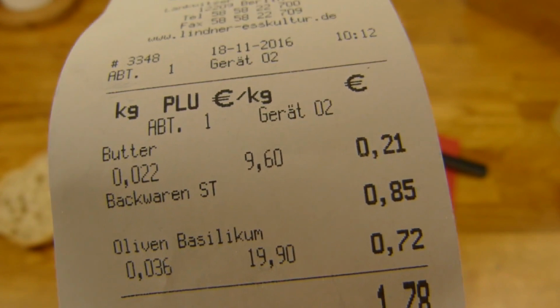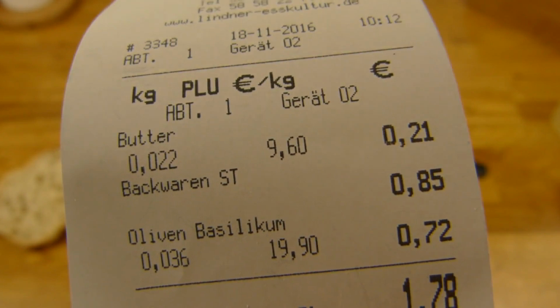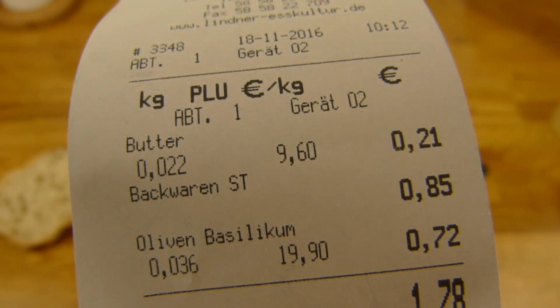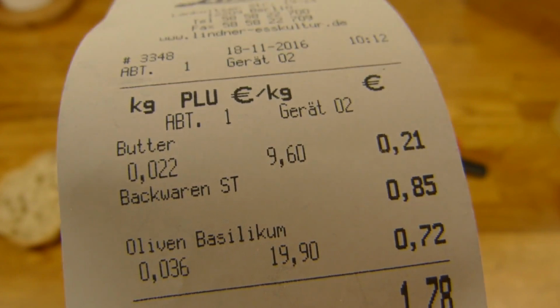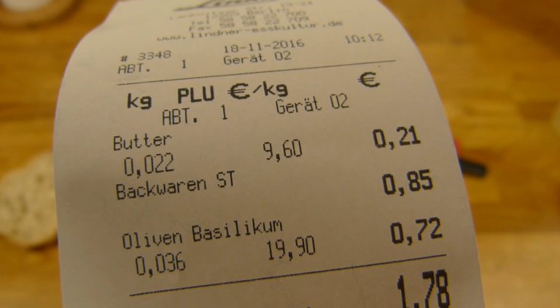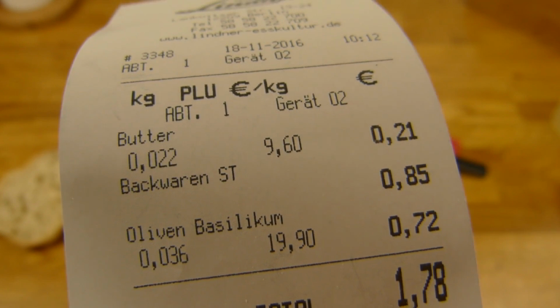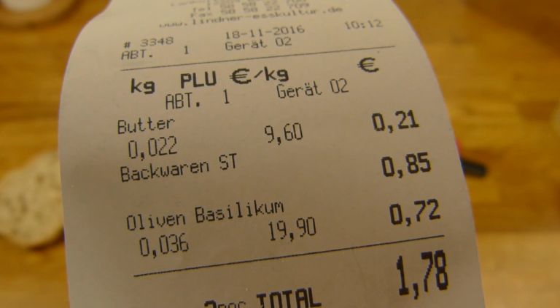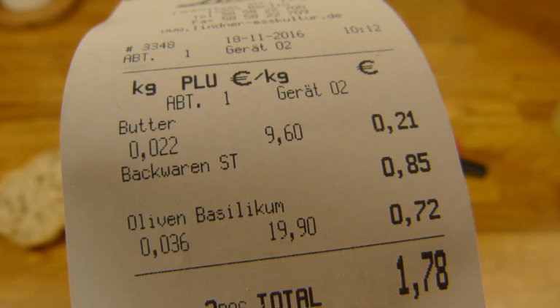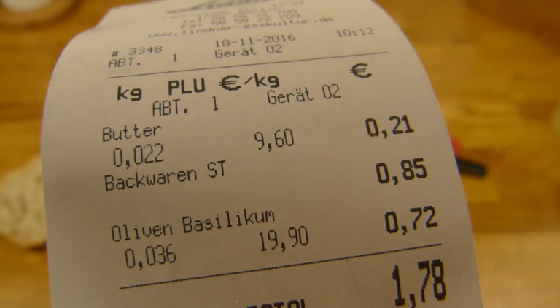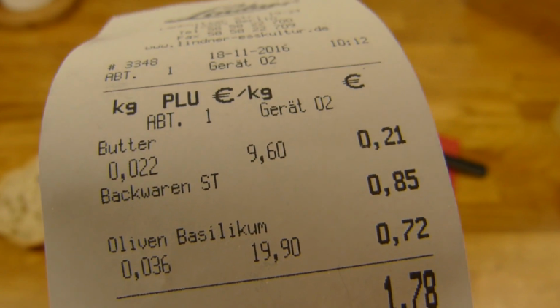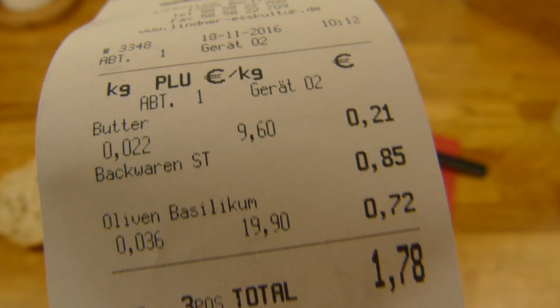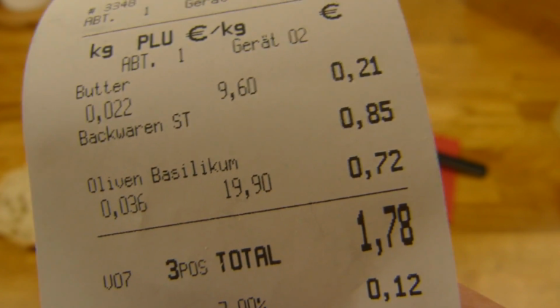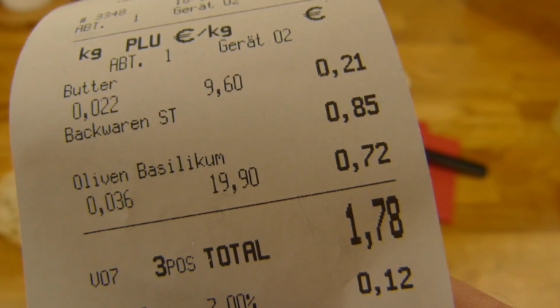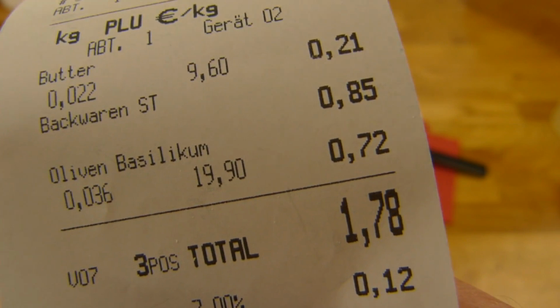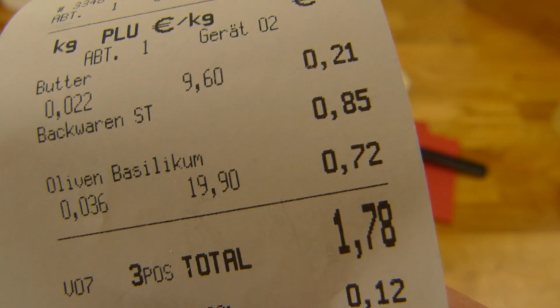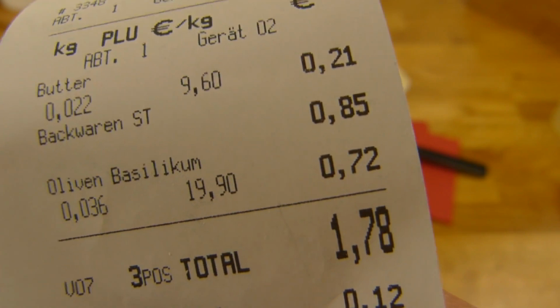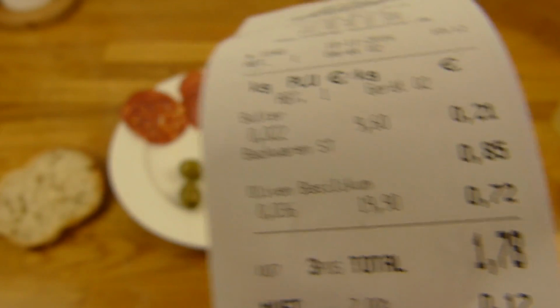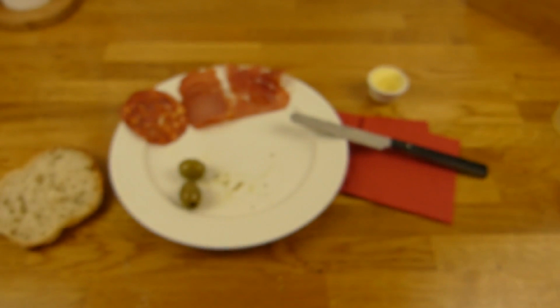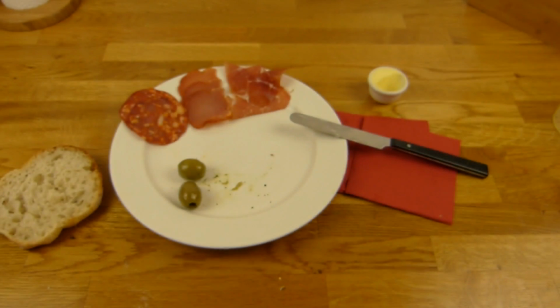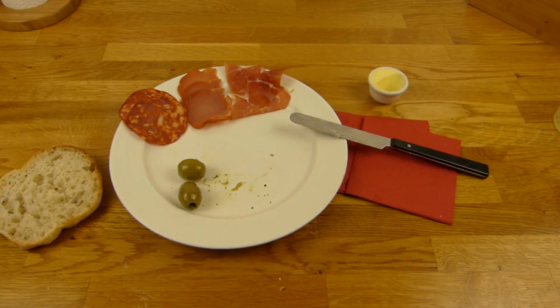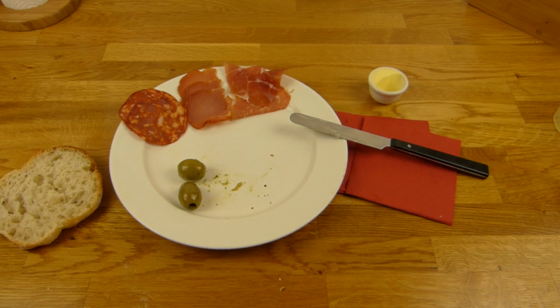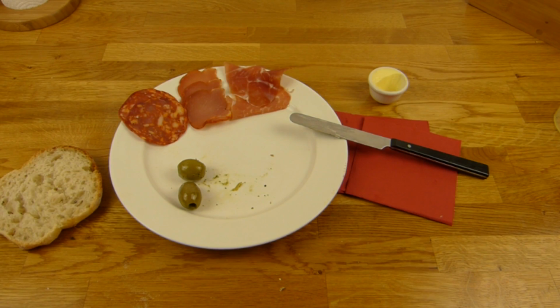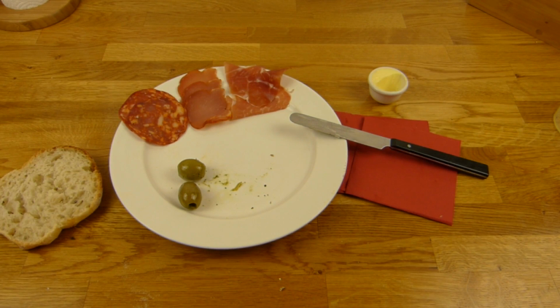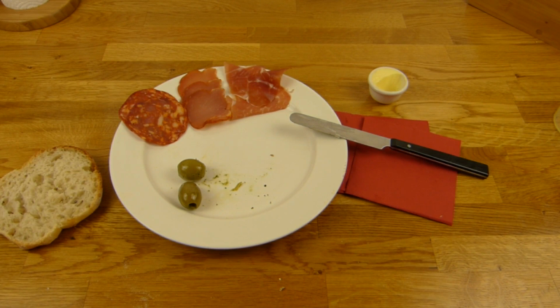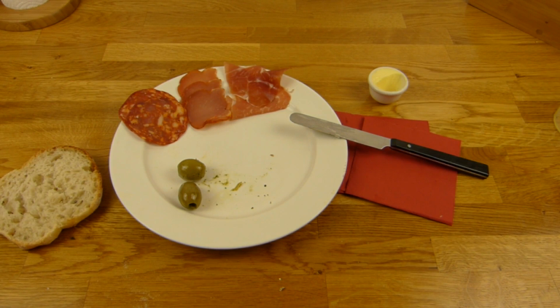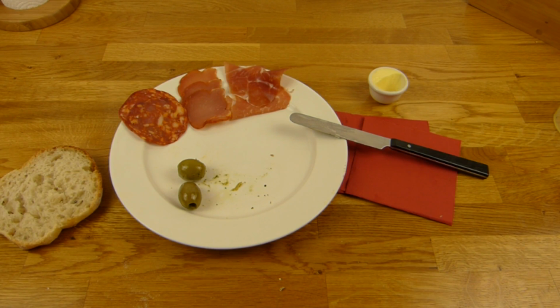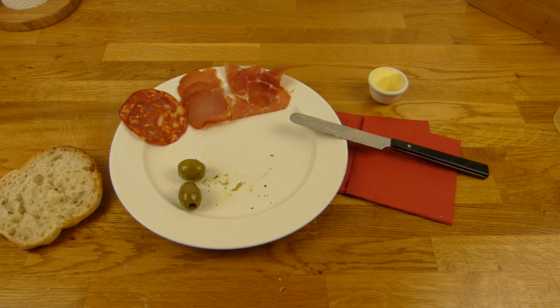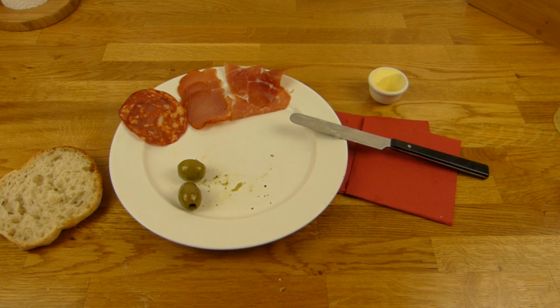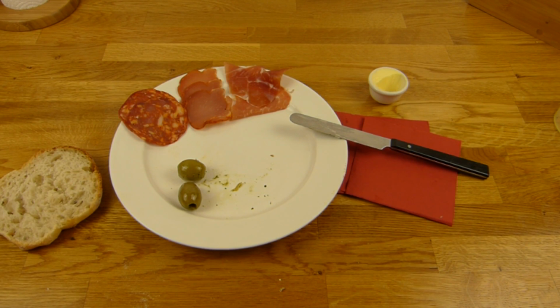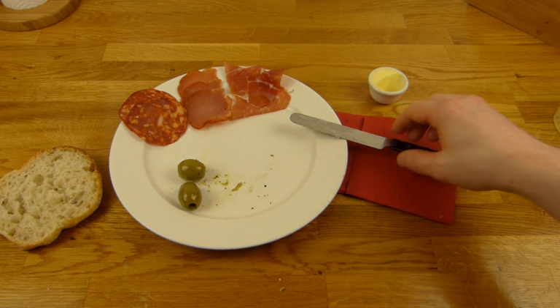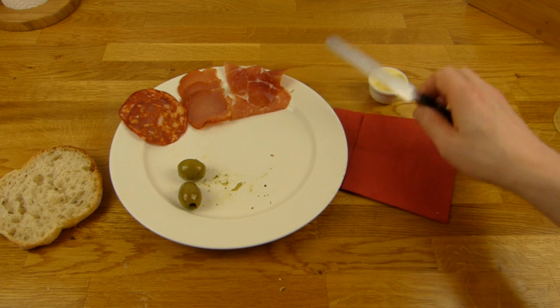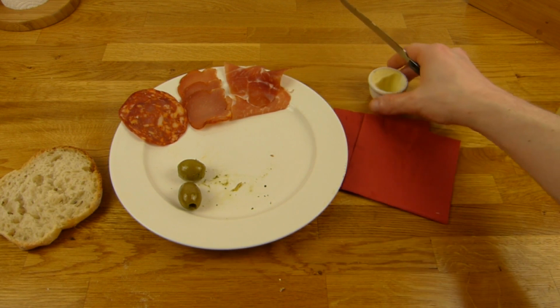Basilikum eingelegt. 96 Gramm für 72 Cent. Zusammen 1,78 bis 2,50 Euro — könnt ihr euch selber ausrechnen. Dann werden wir mal essen.